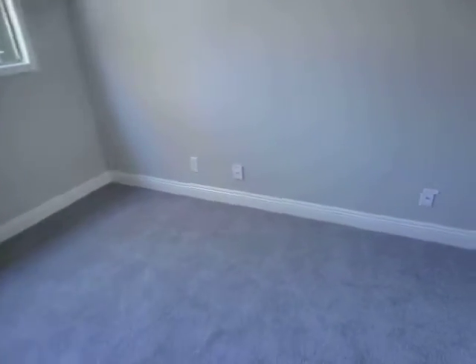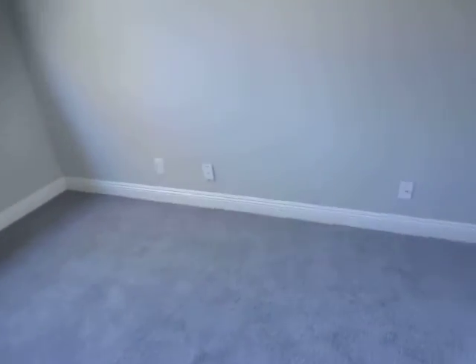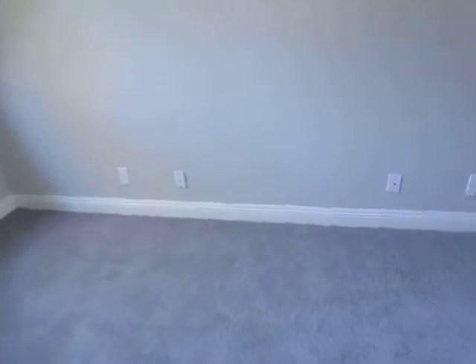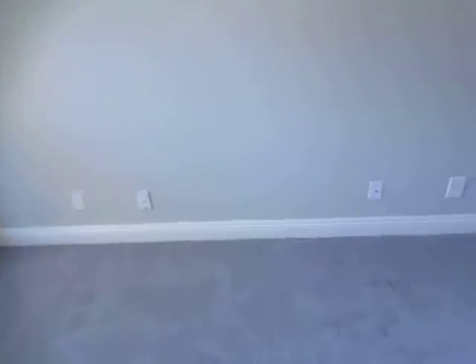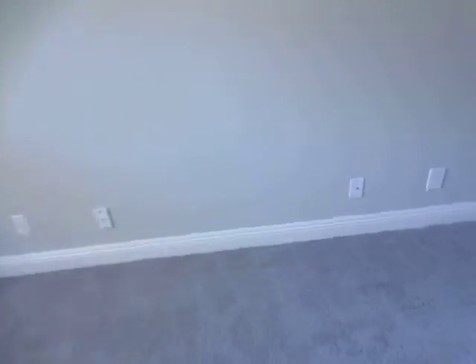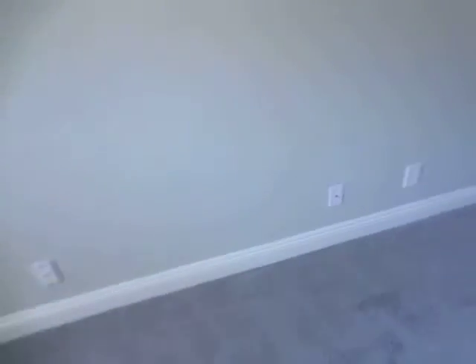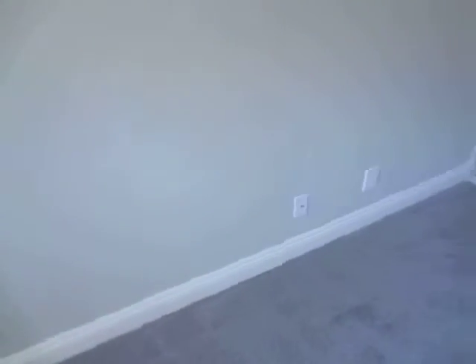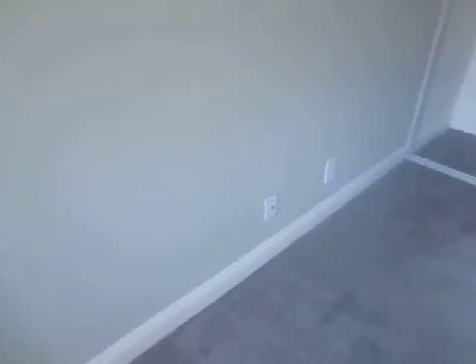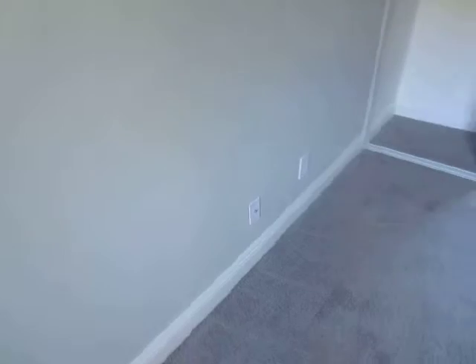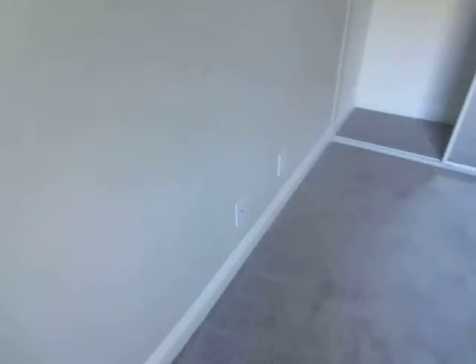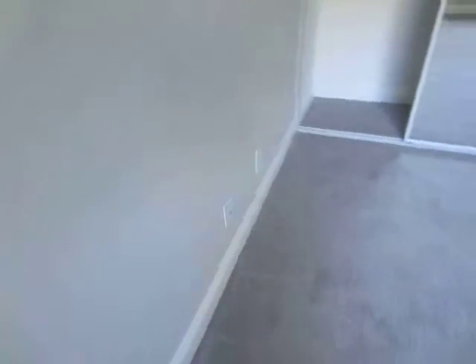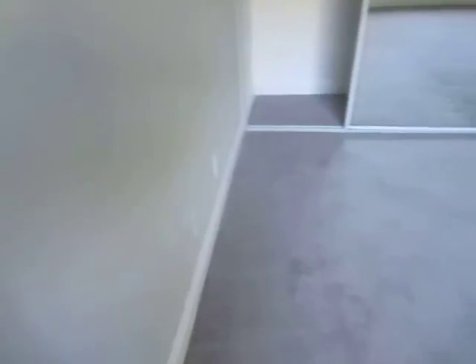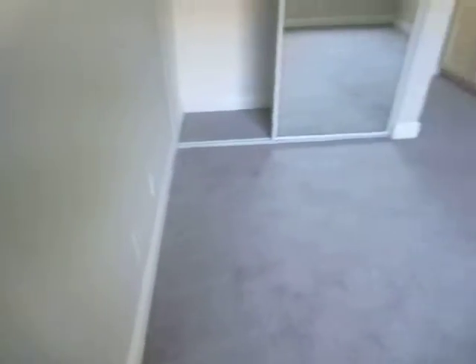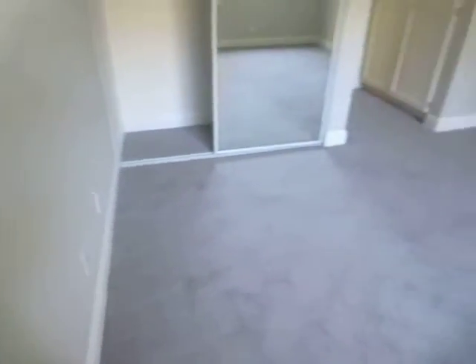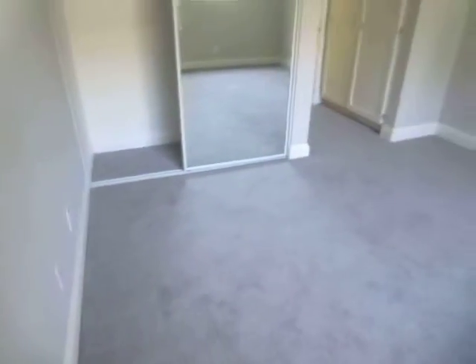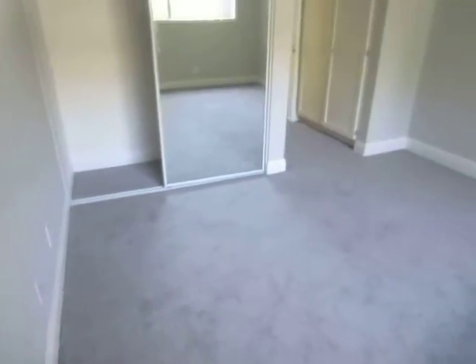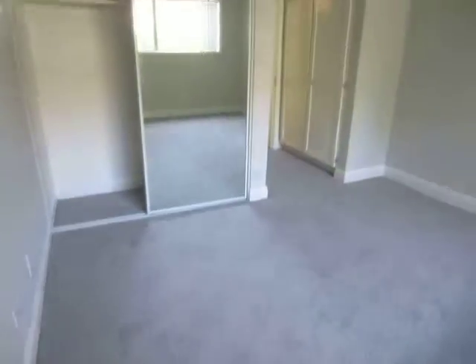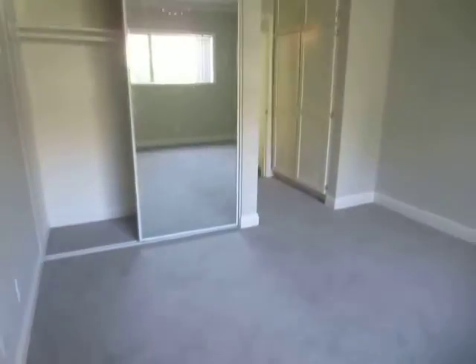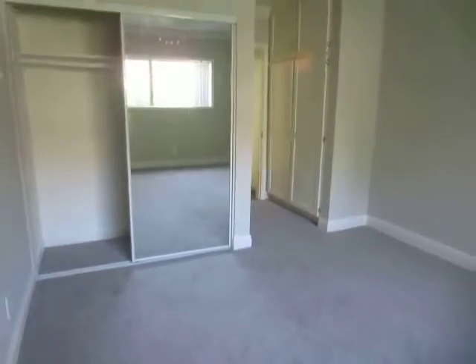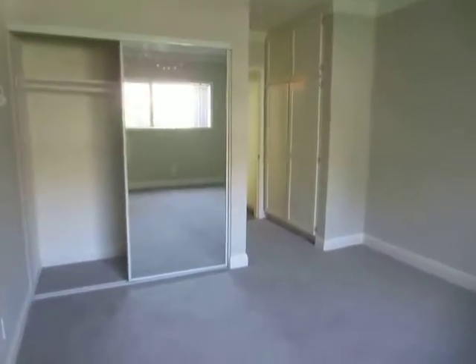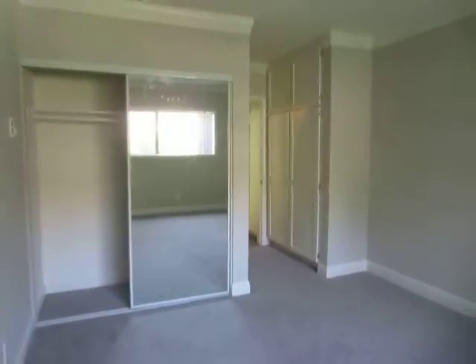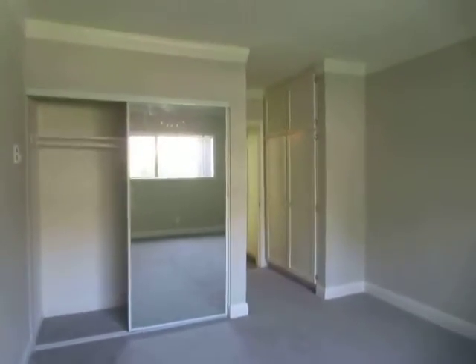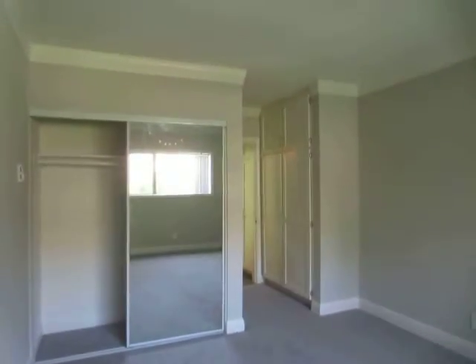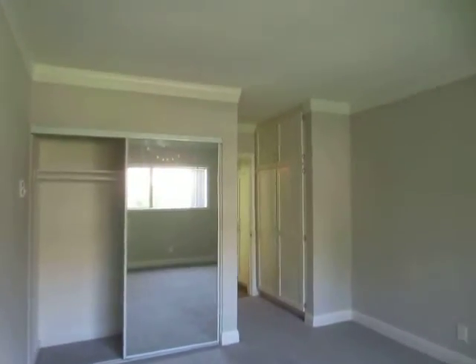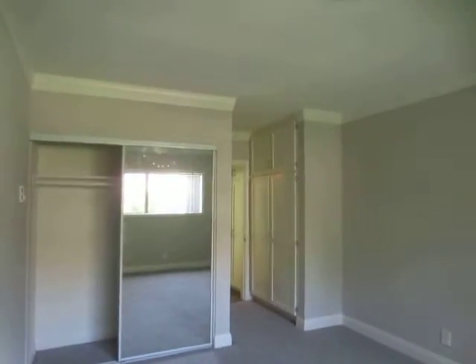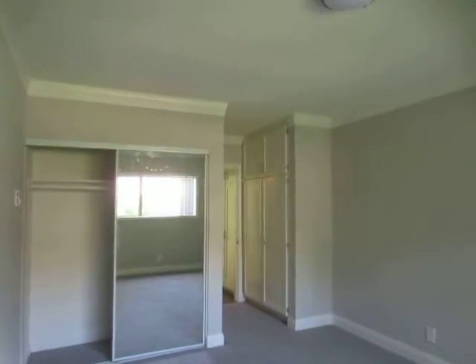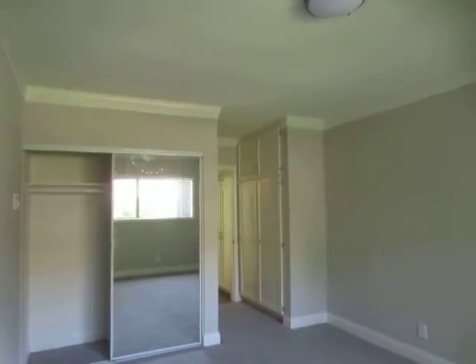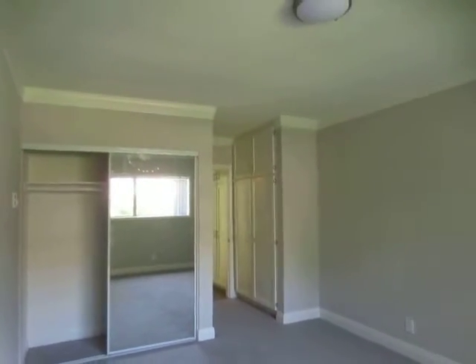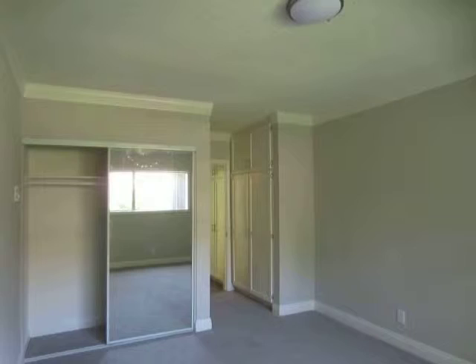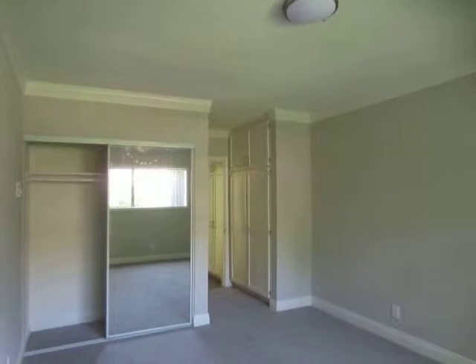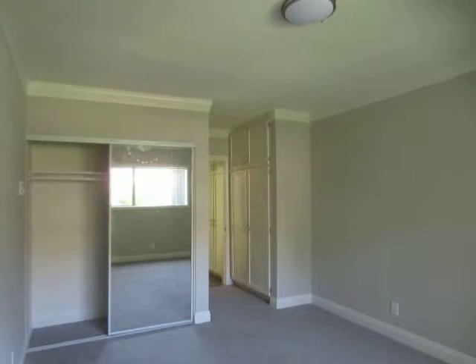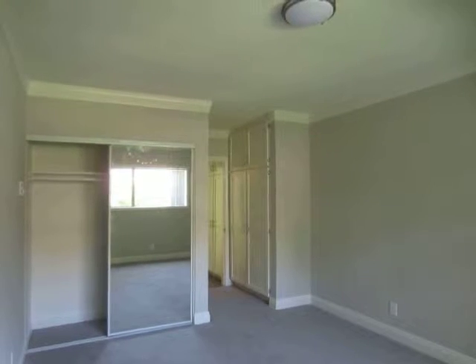The bedroom is very bright and spacious, and also has plenty of closet space — there are two closets in the bedroom.